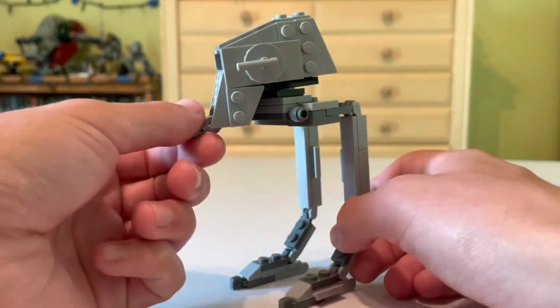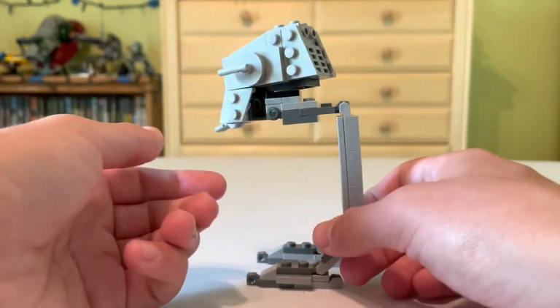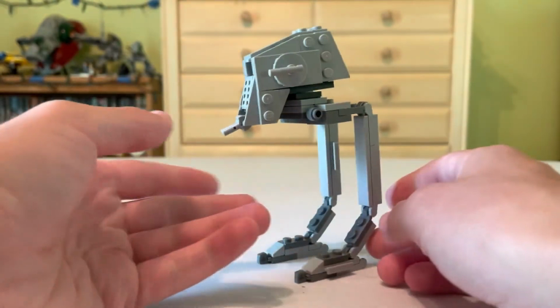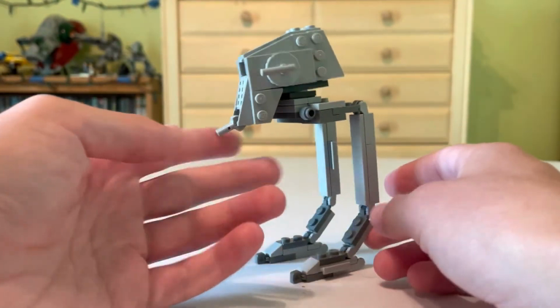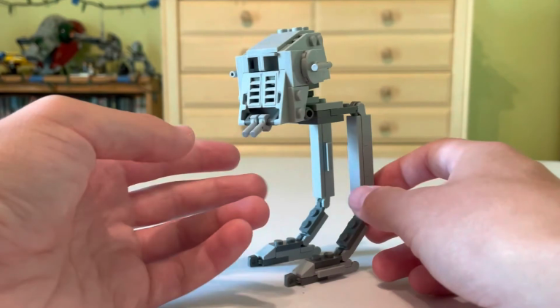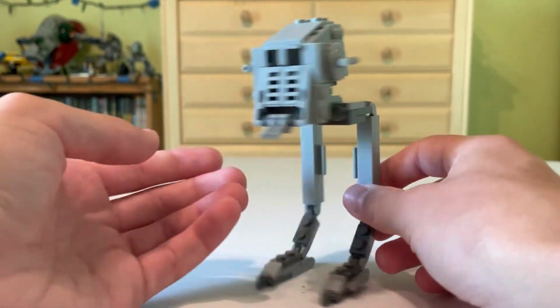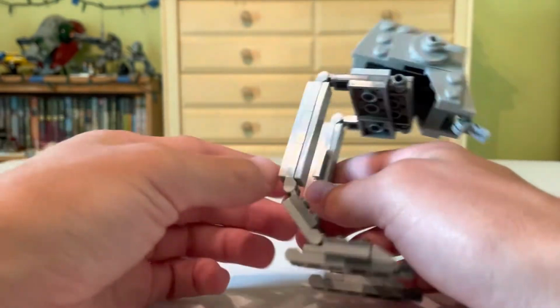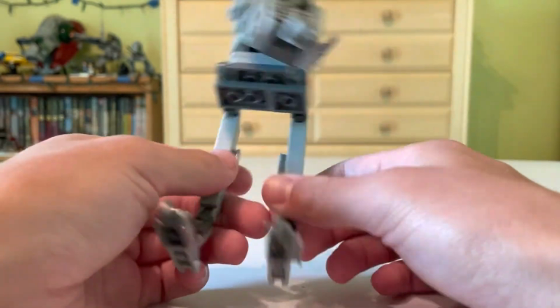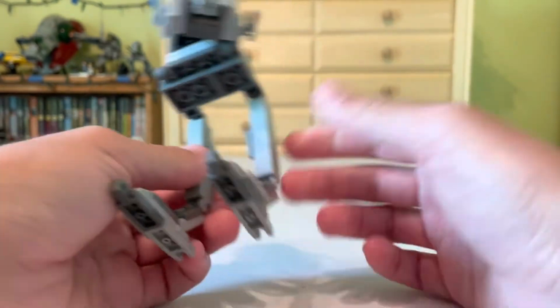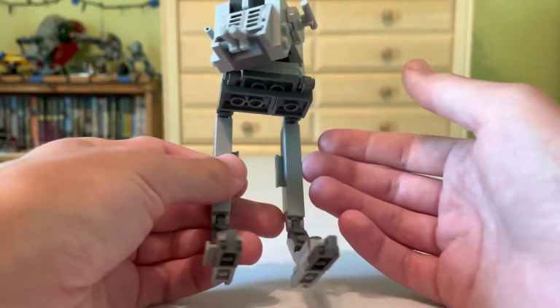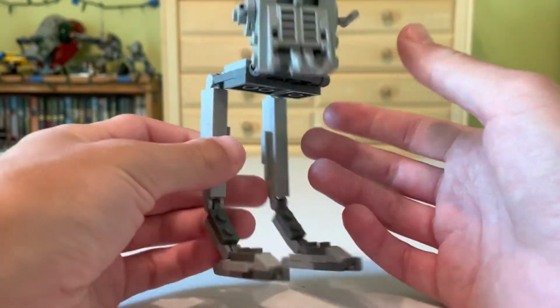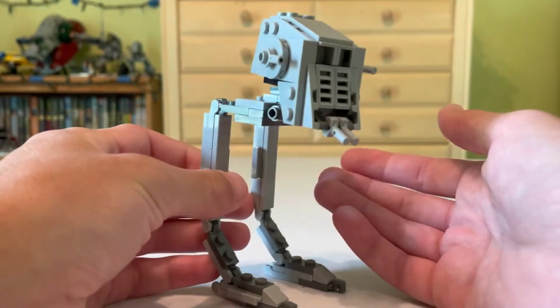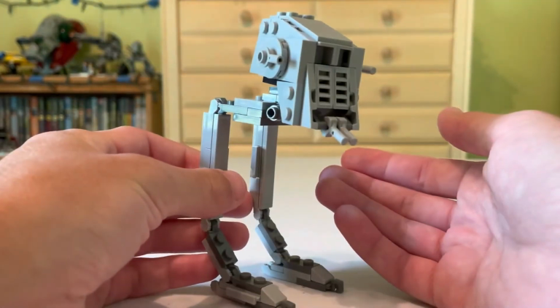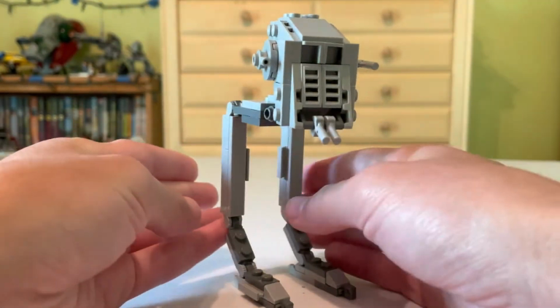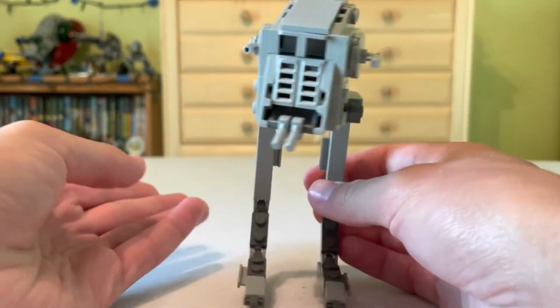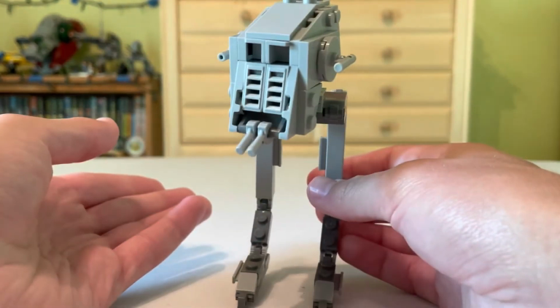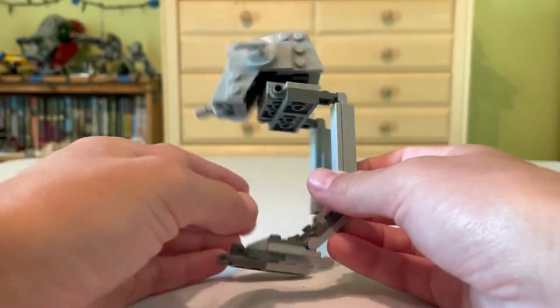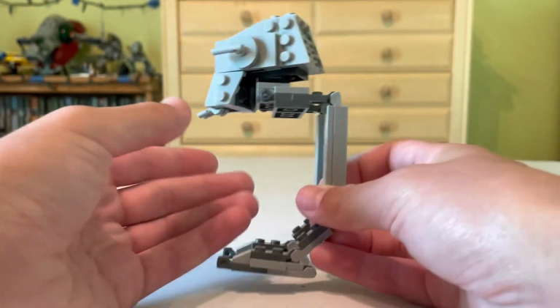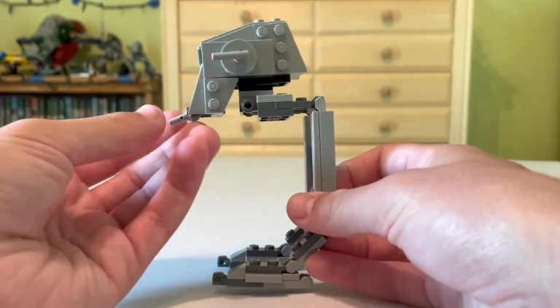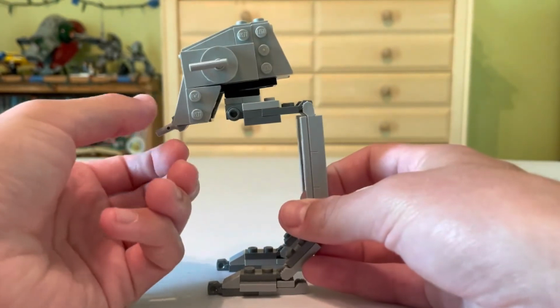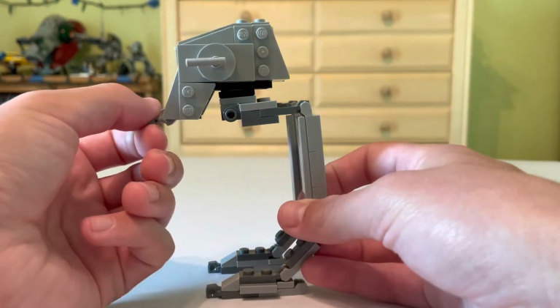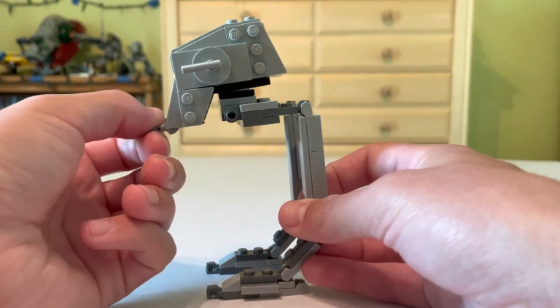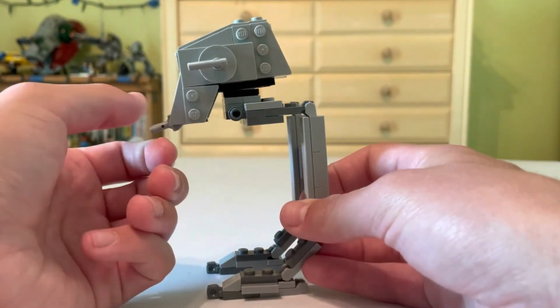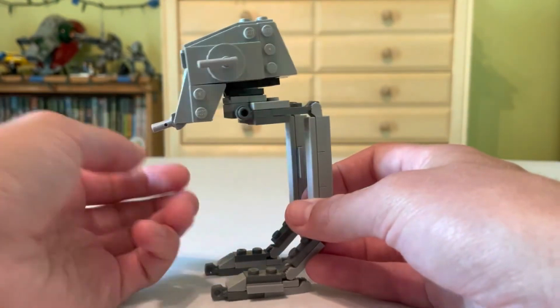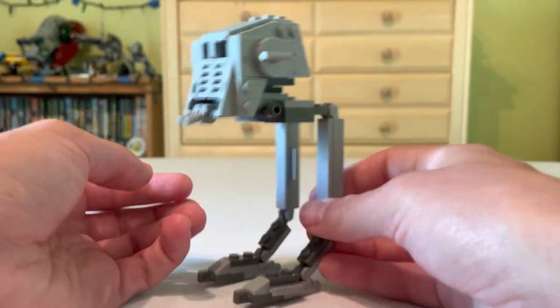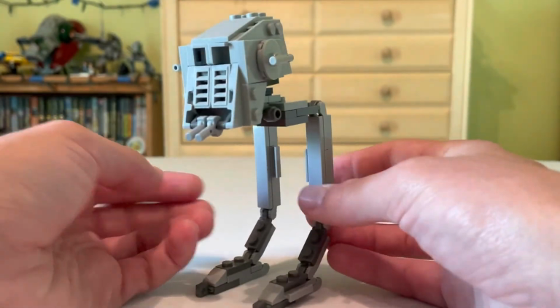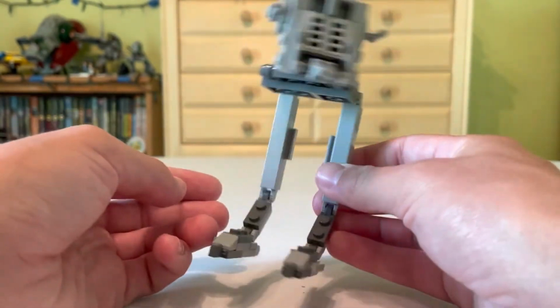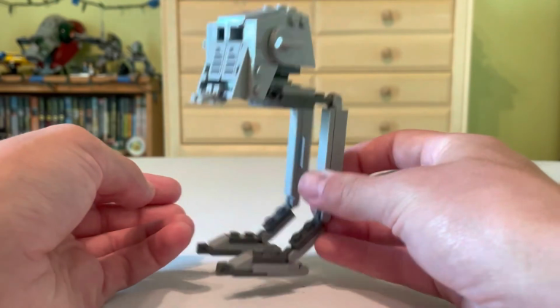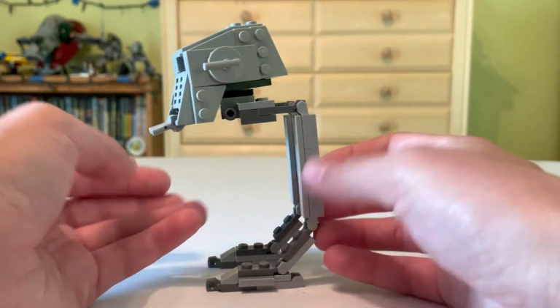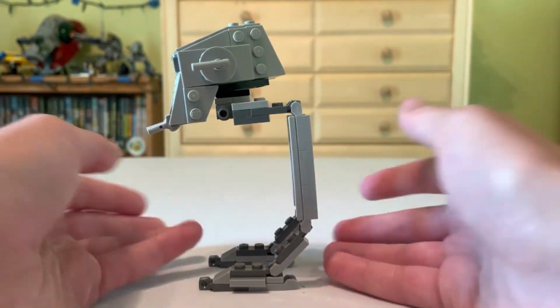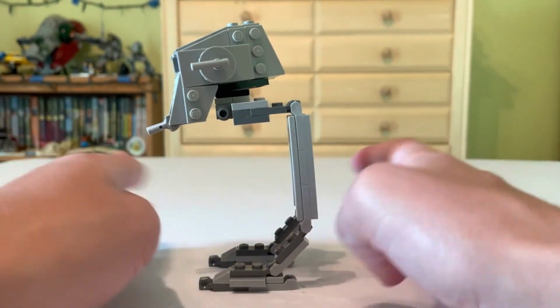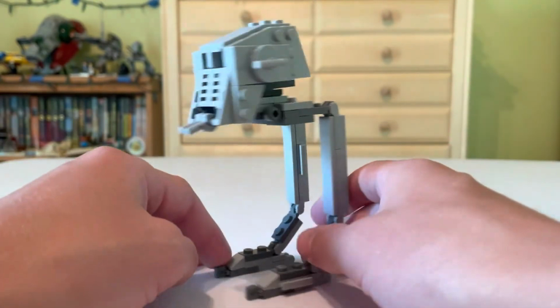So there's the Hoth AT-ST — overall a good polybag. I got it for free, but I would recommend it if you like collecting any LEGO Star Wars sets. Just a nice little build to have sitting around. This is a good one right here.